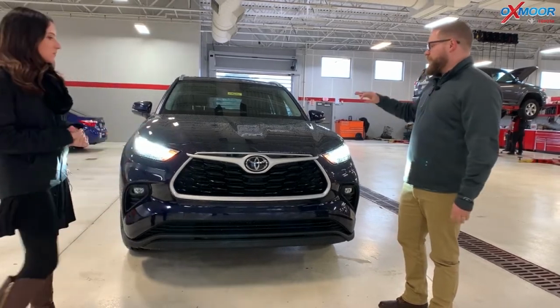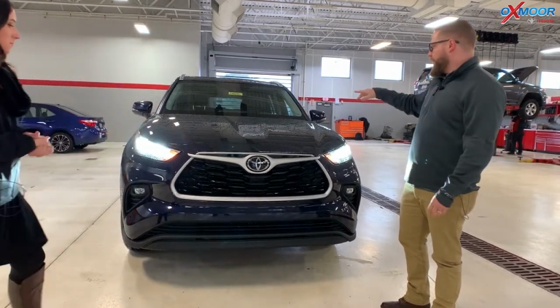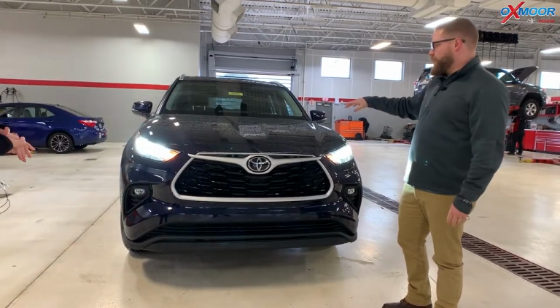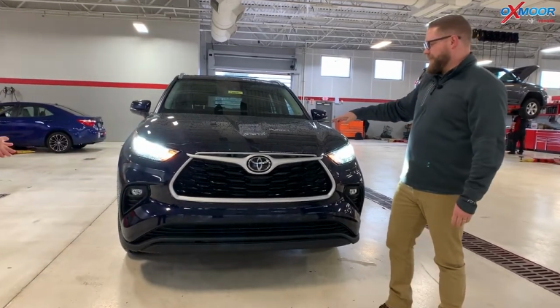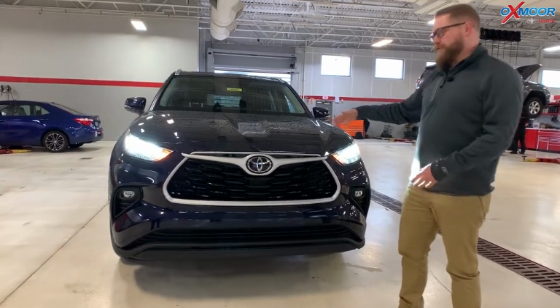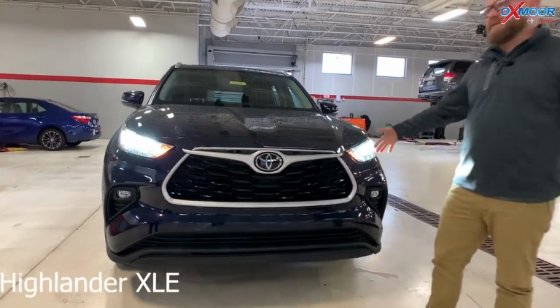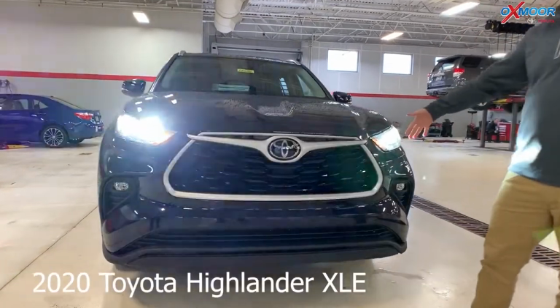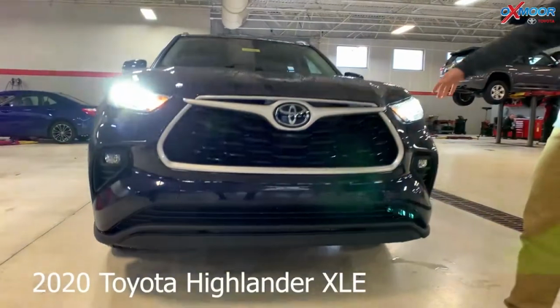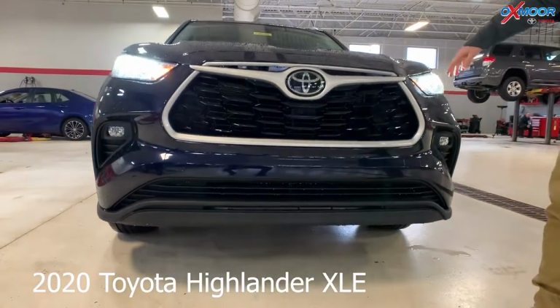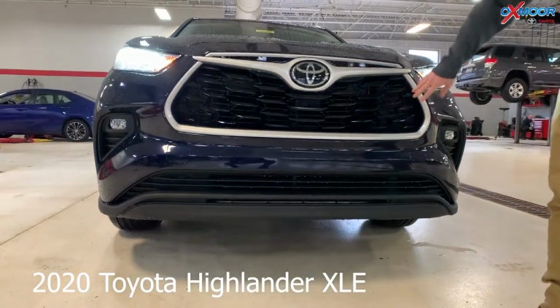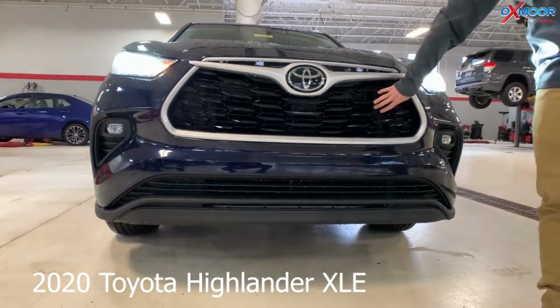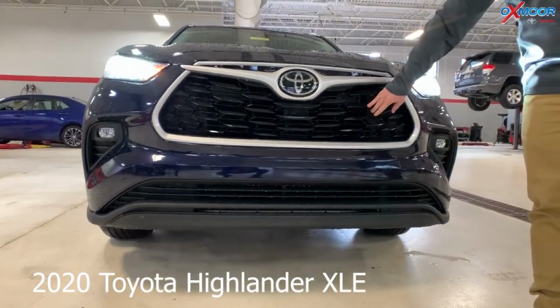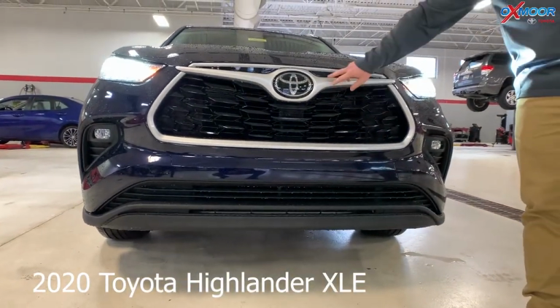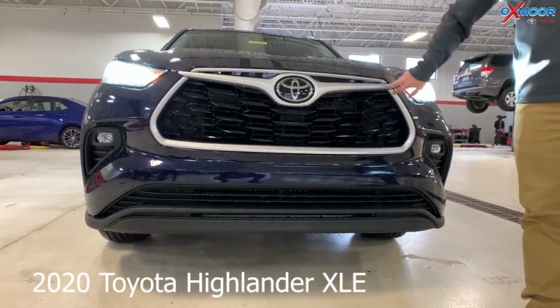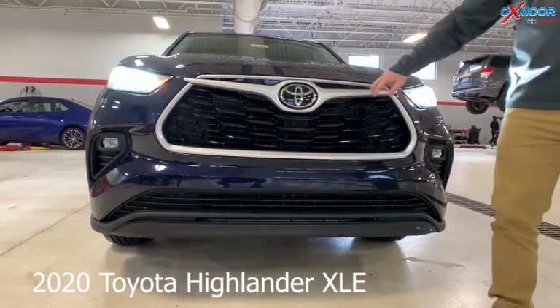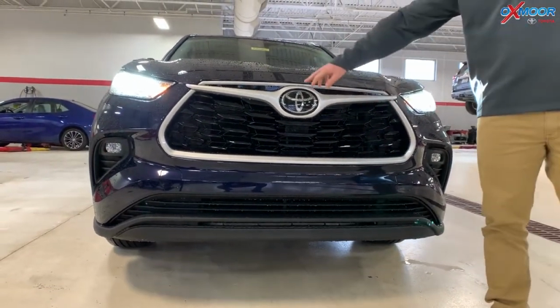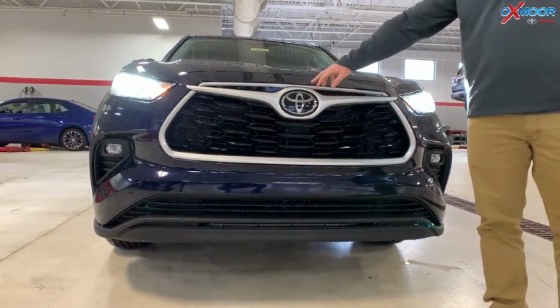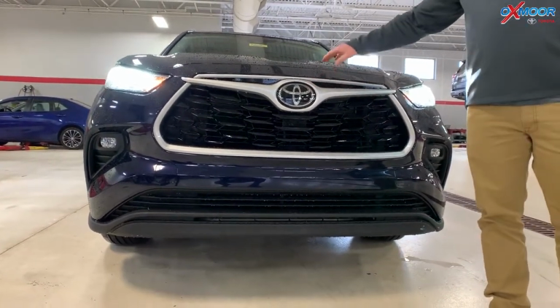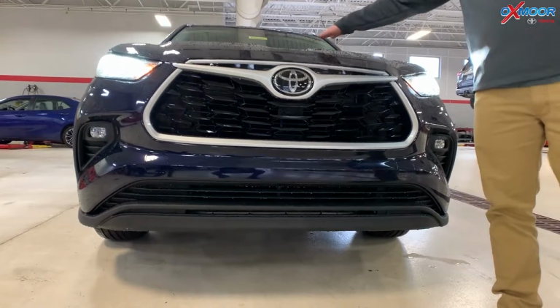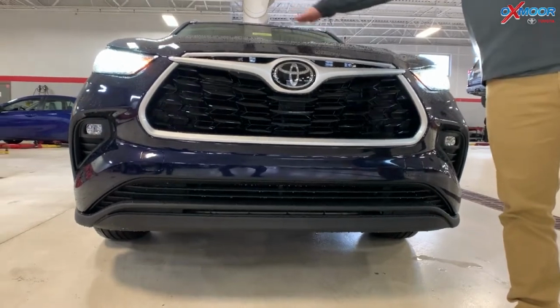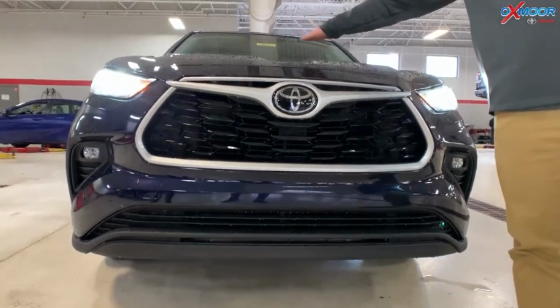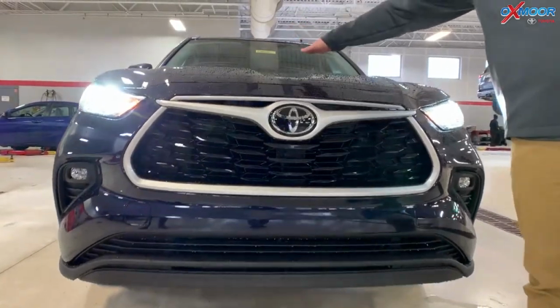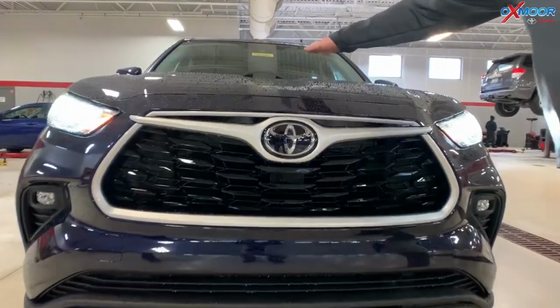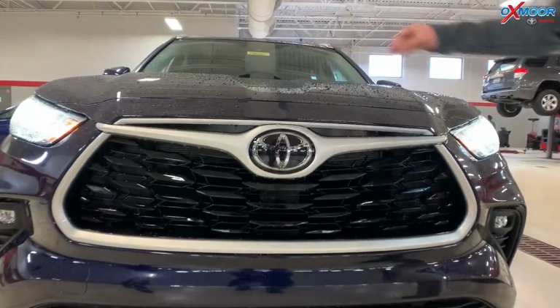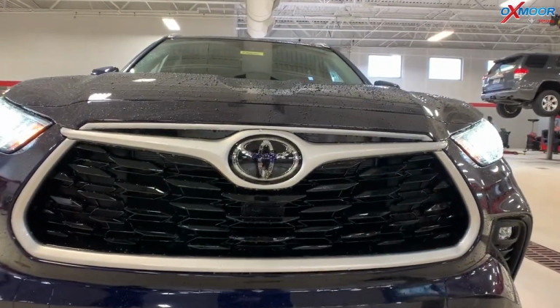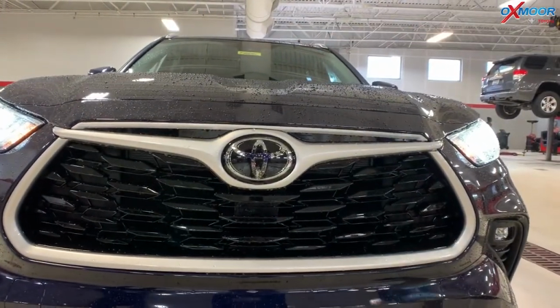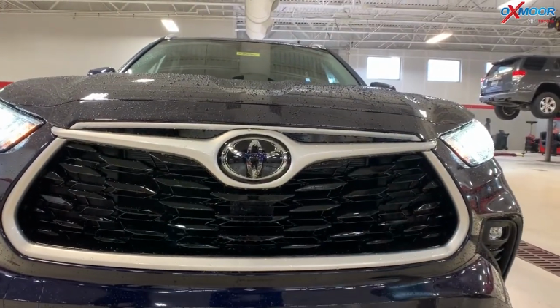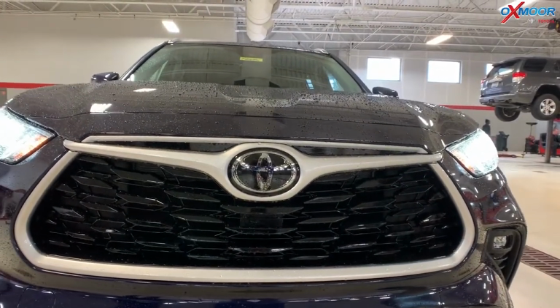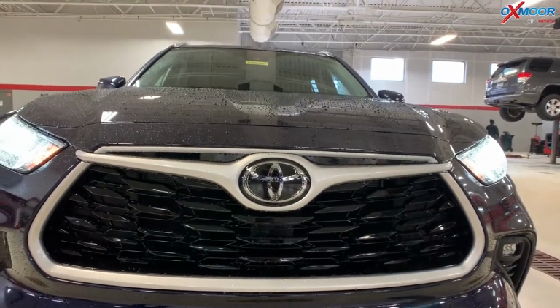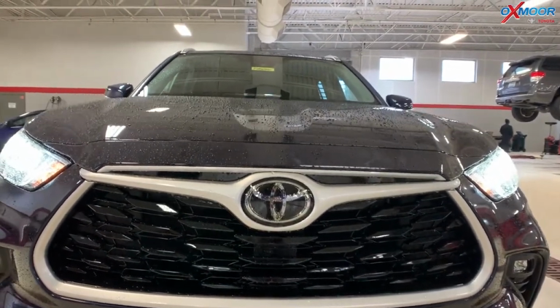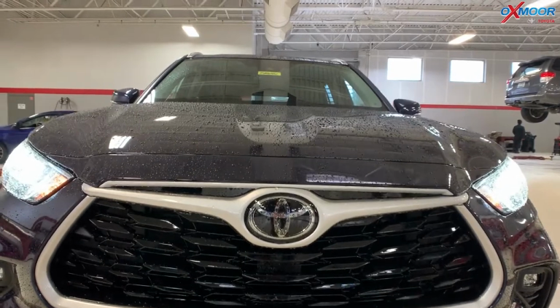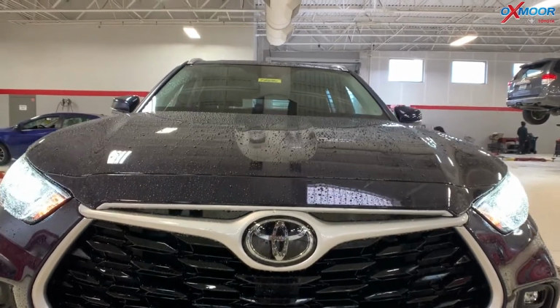I want to point out some of the cool style design changes. The grille is obviously different from previous years — you have this blacked-out grille with a wing-tip design around the emblem. And then you have this little dip here in the hood, which is more aerodynamic. It's a sportier look on the XLE.